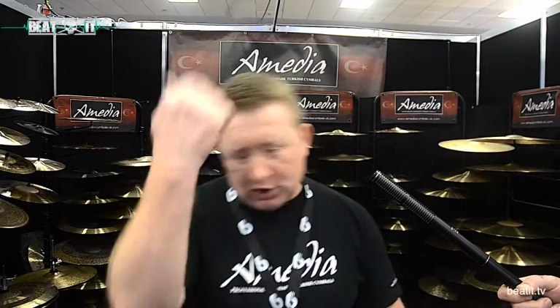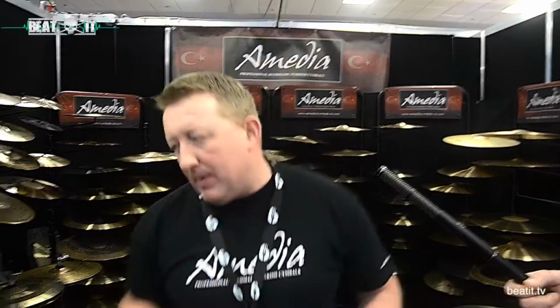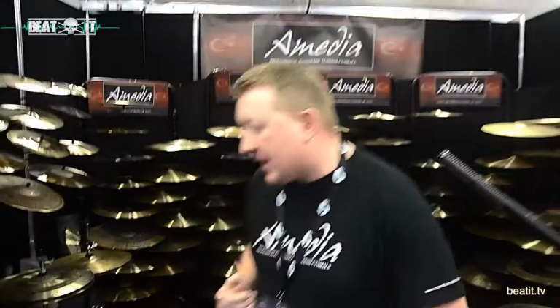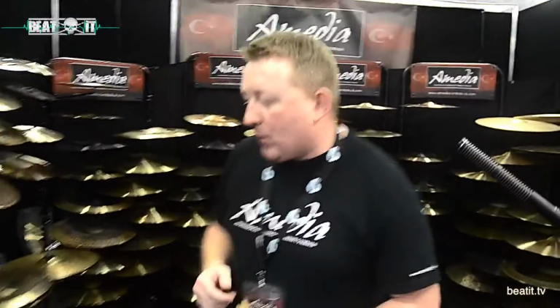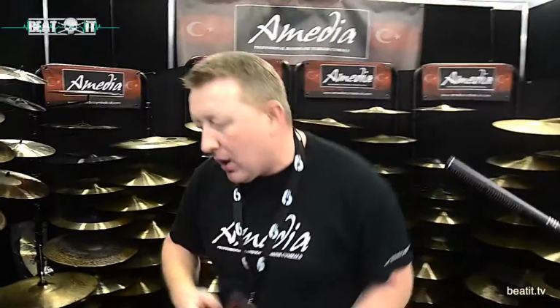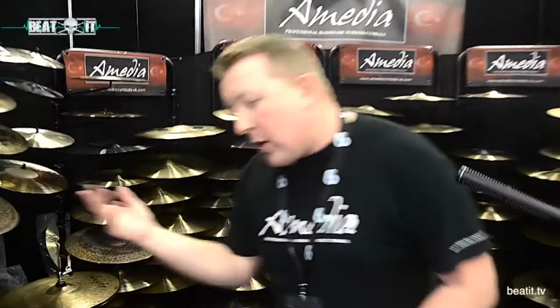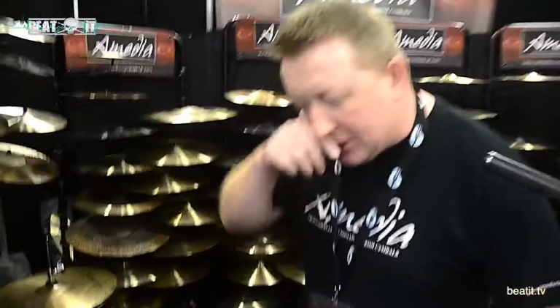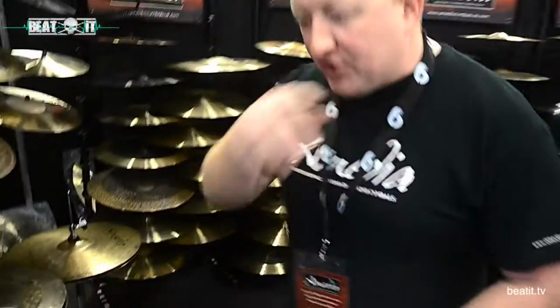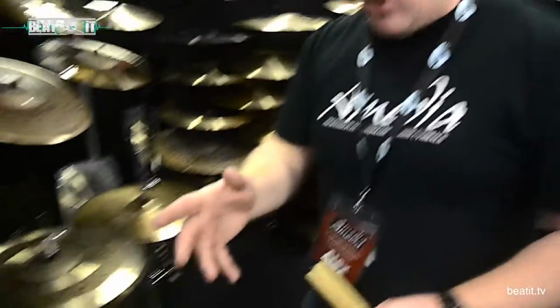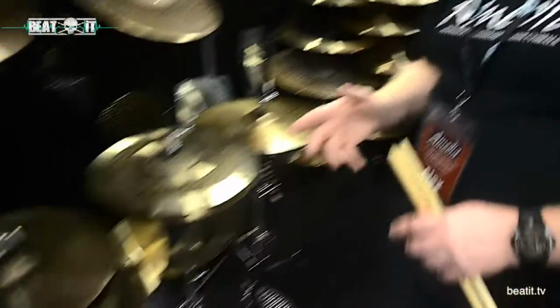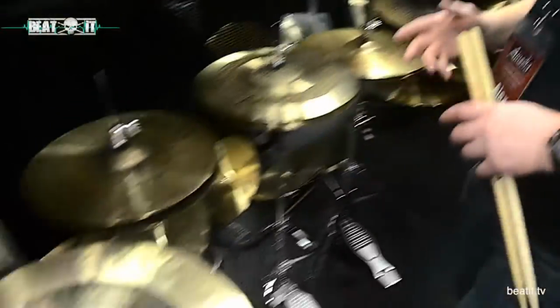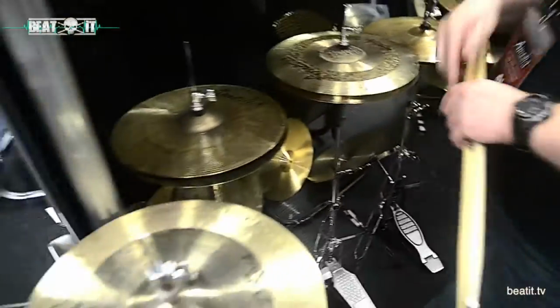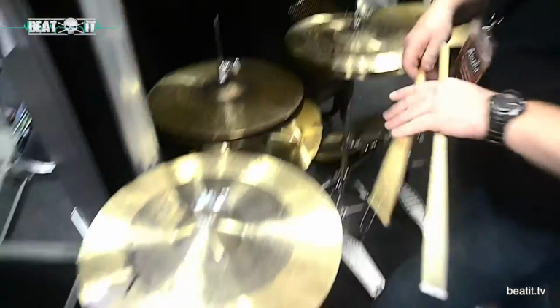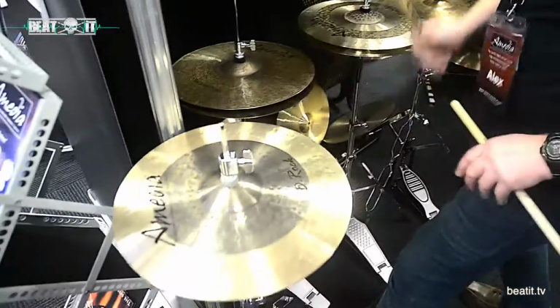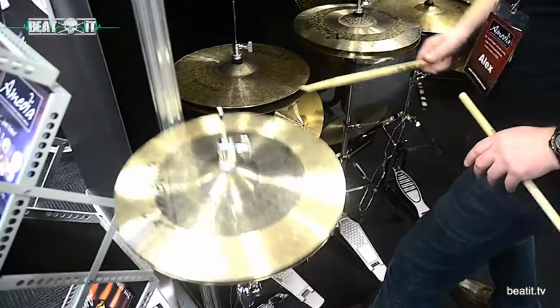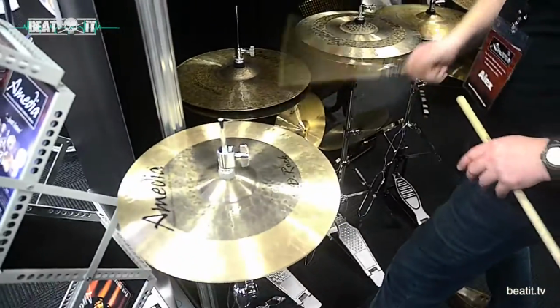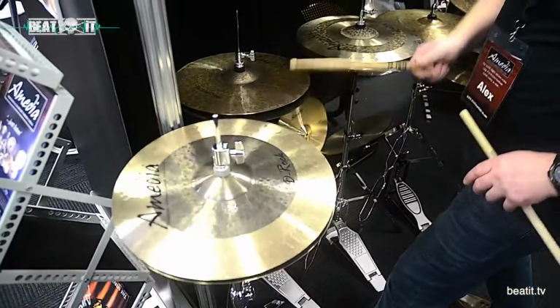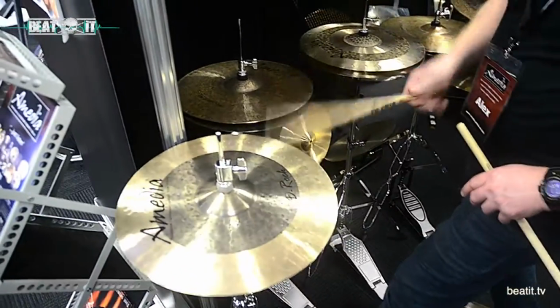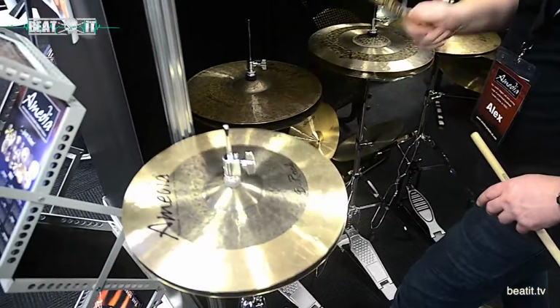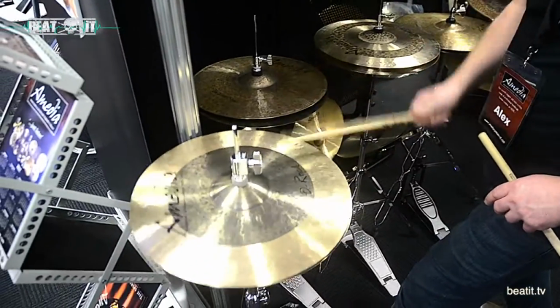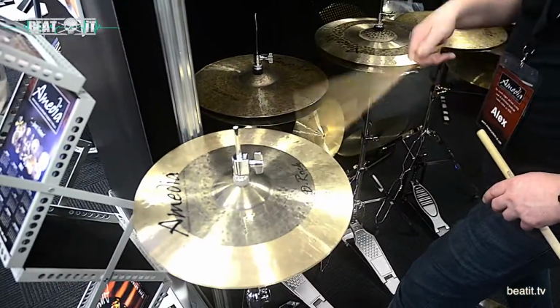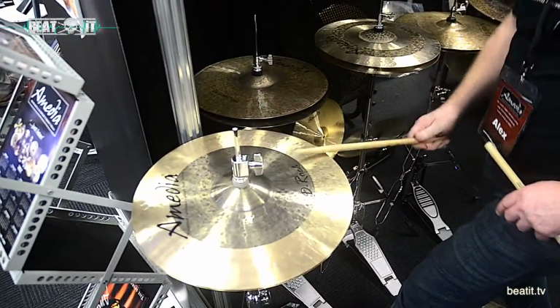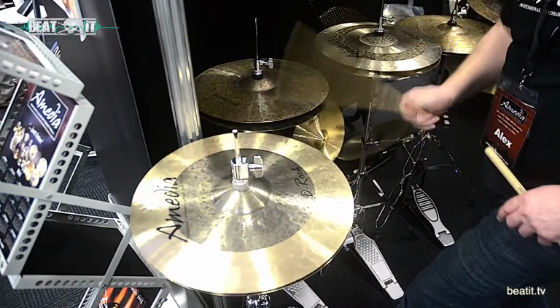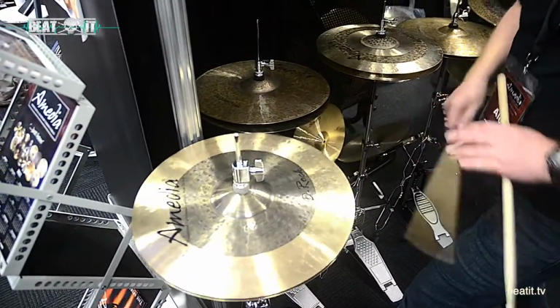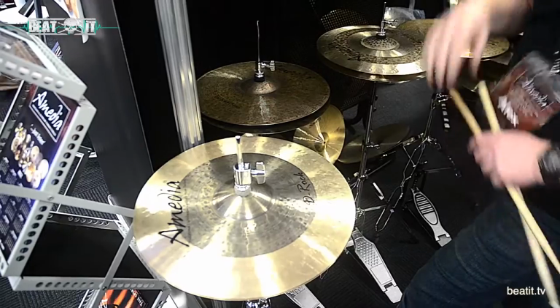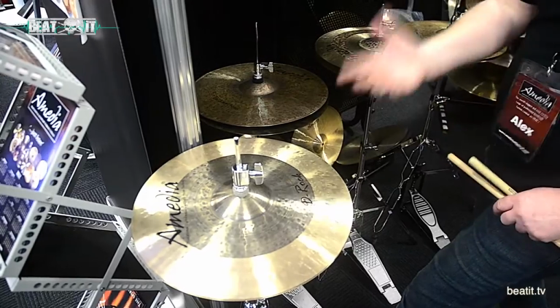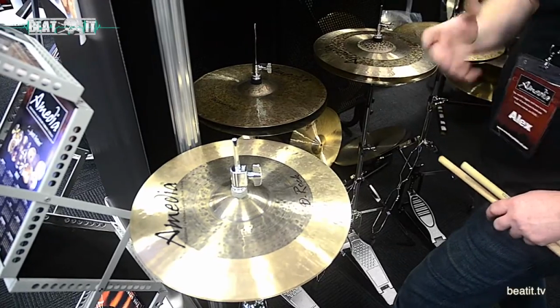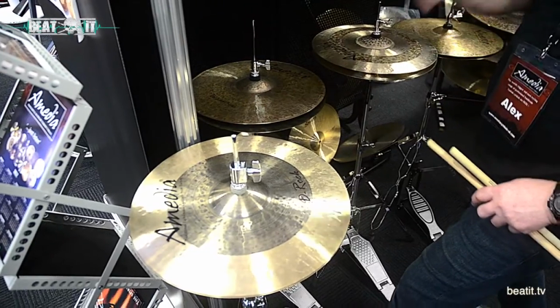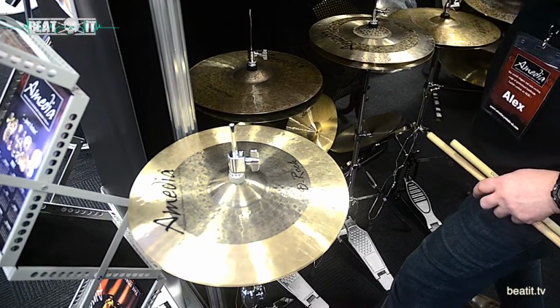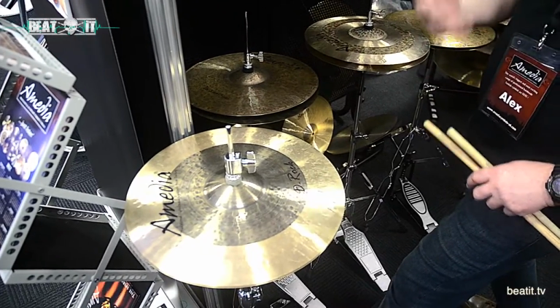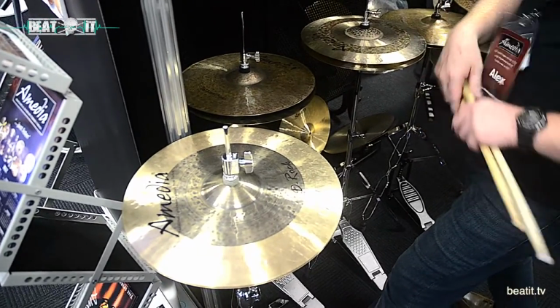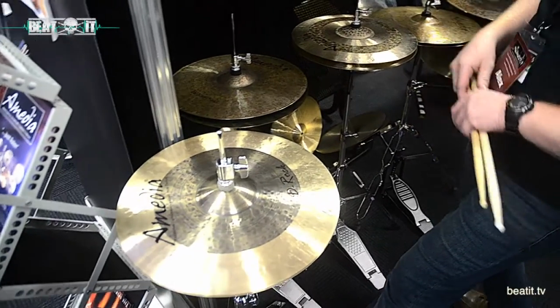Just come with me a second and have a quick look. We've got things like the D-Roc series here, which are nice, light, crisp sort of hats. And they have a really, really nice crisp and light effect as well.